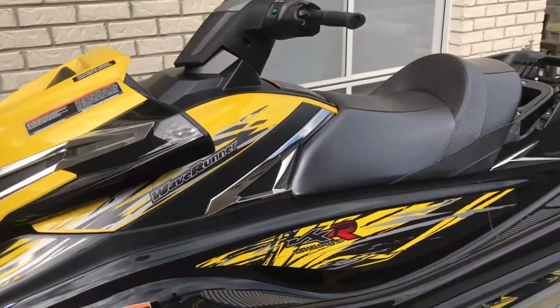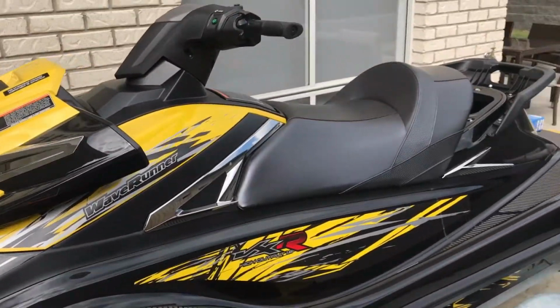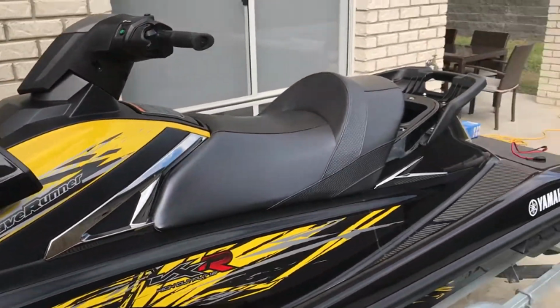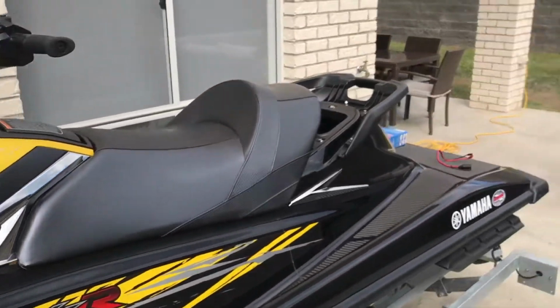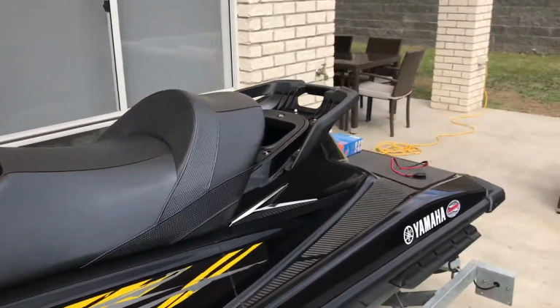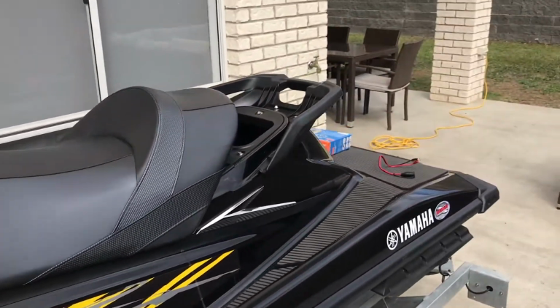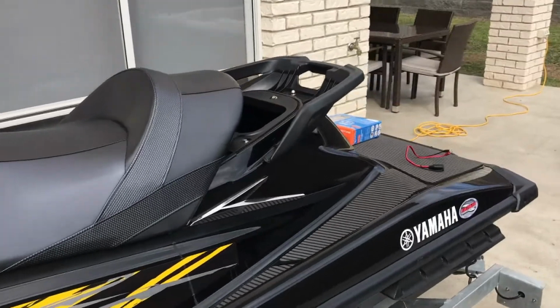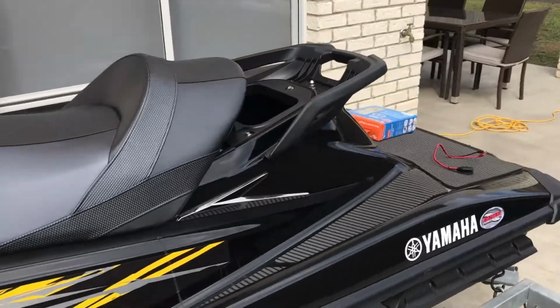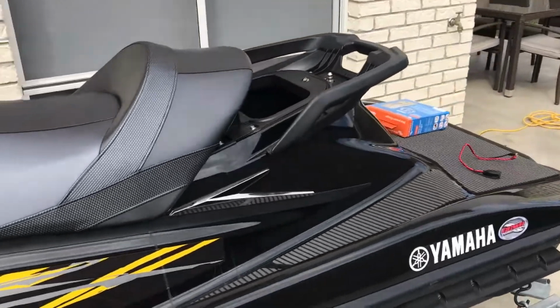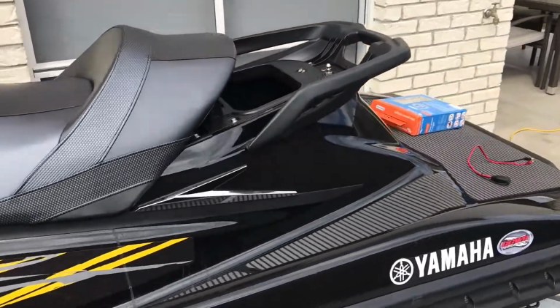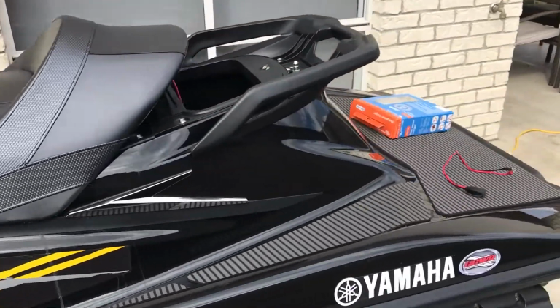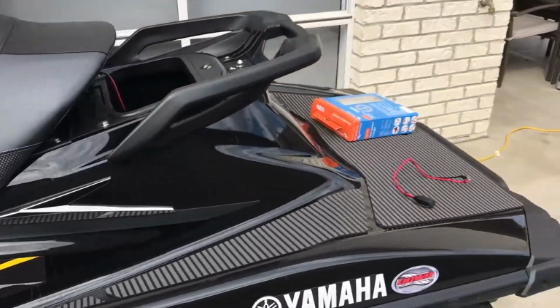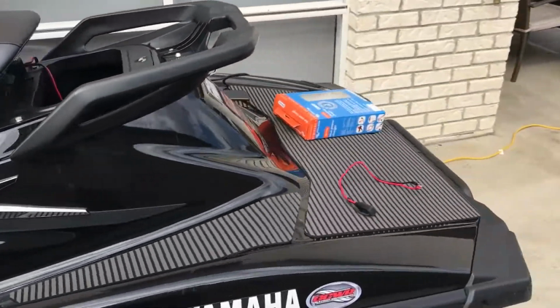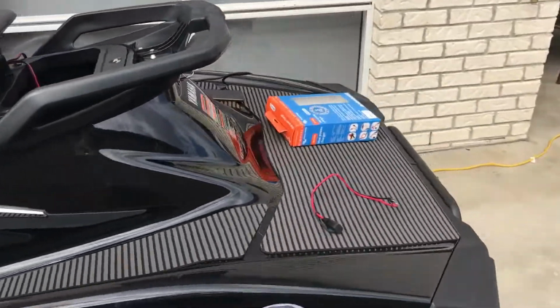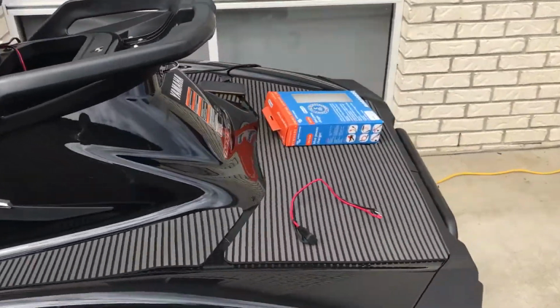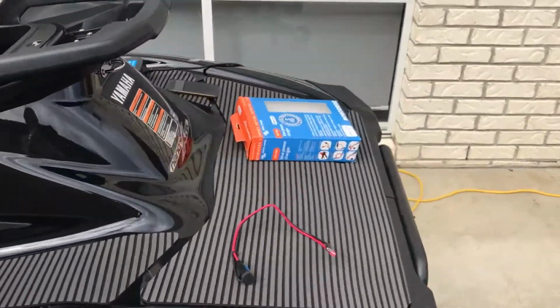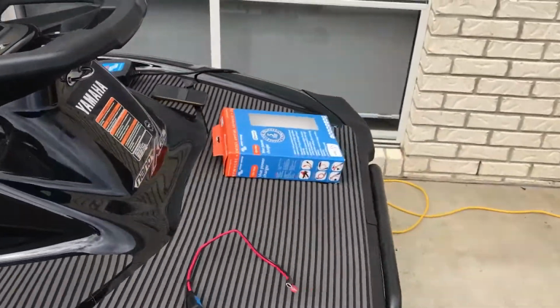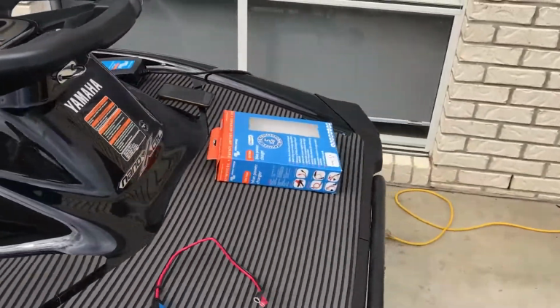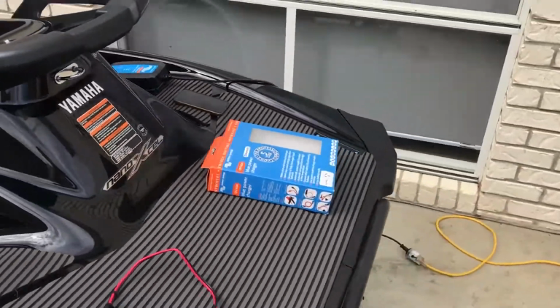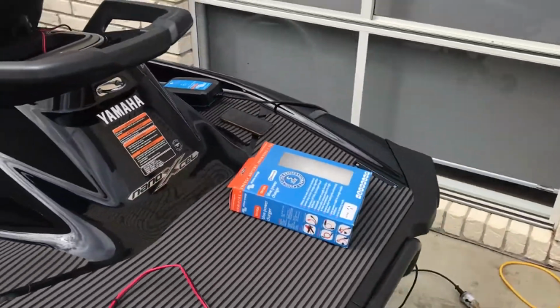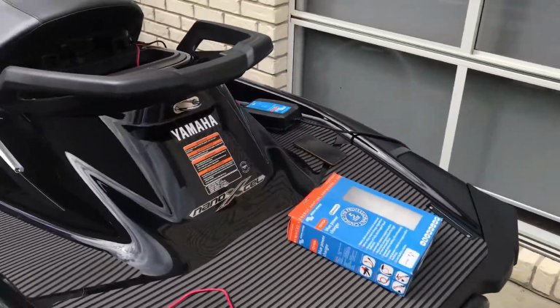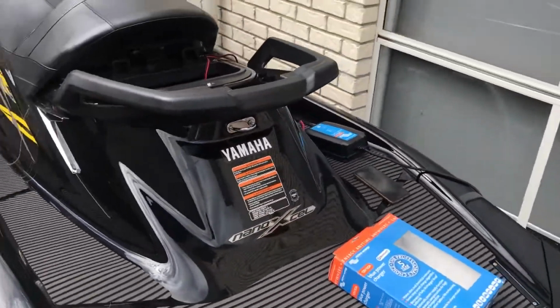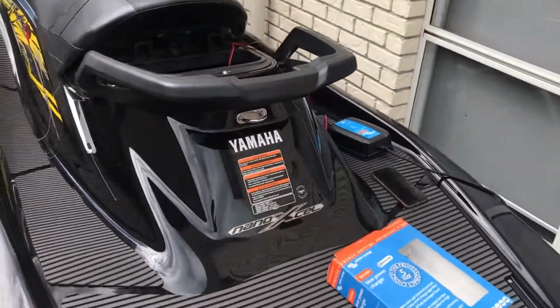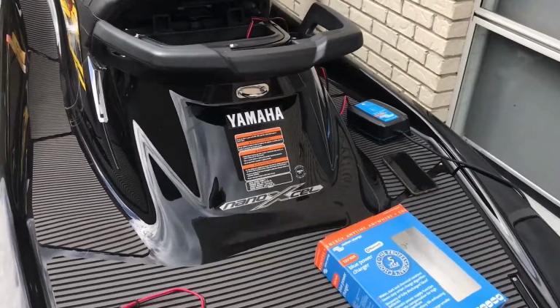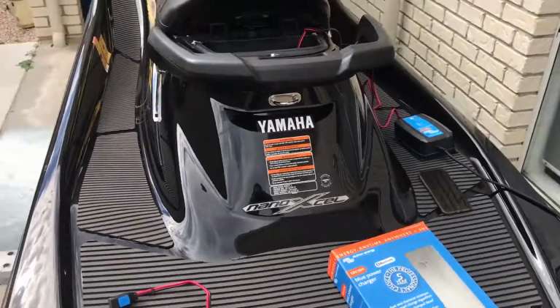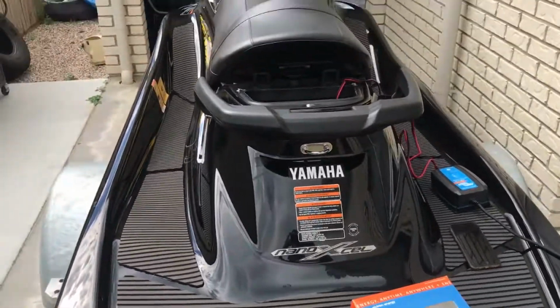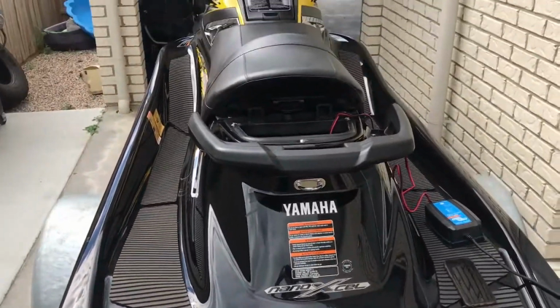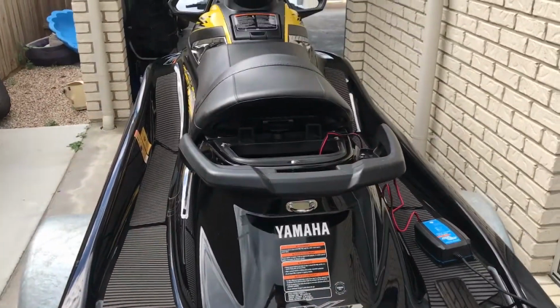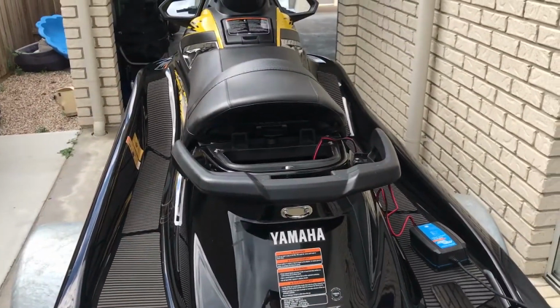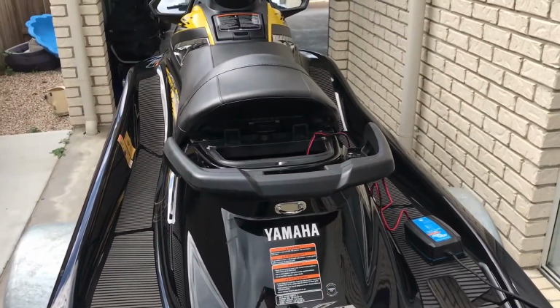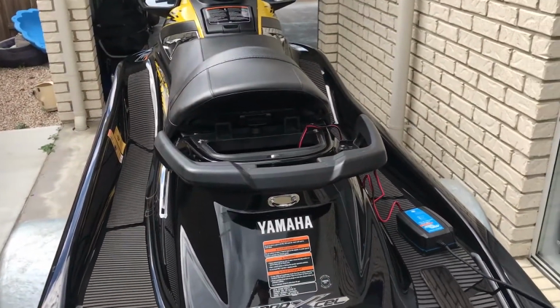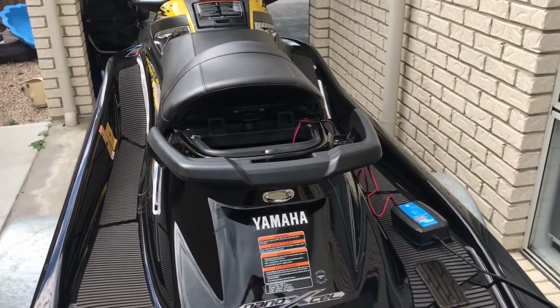Check out www.baintech.com.au for the Victron BlueSmart range, or just give us a call at the office and get yours today. Enjoy guys, happy camping!